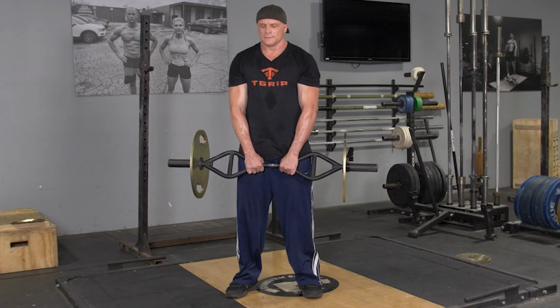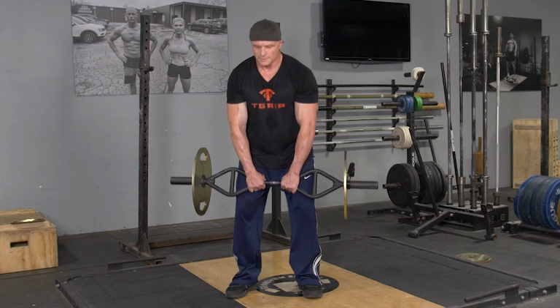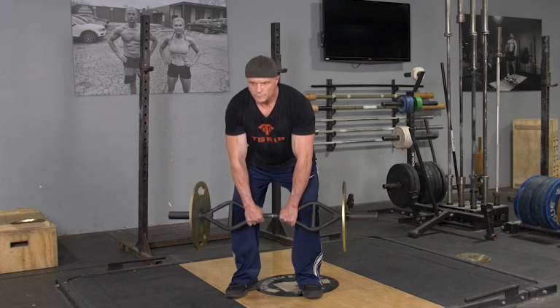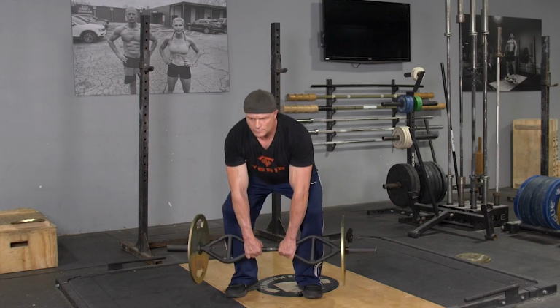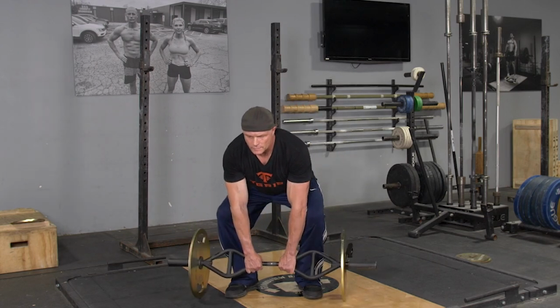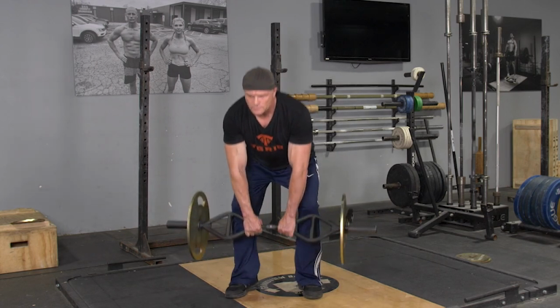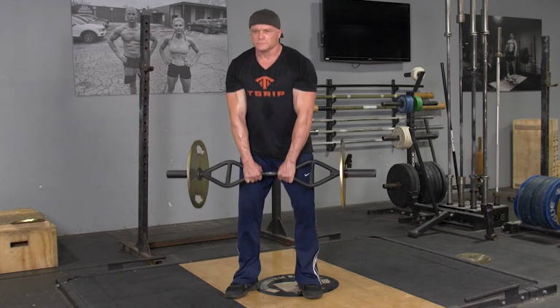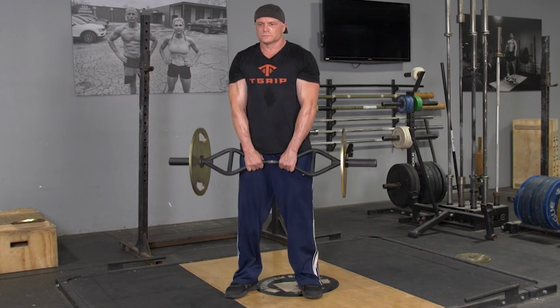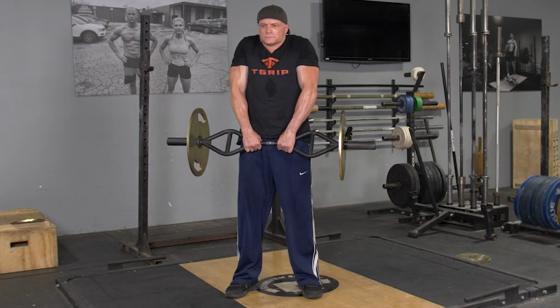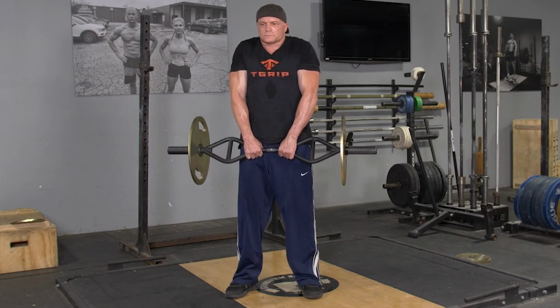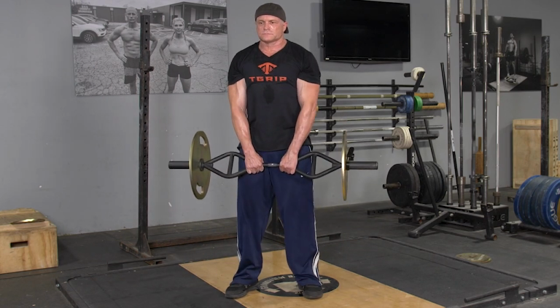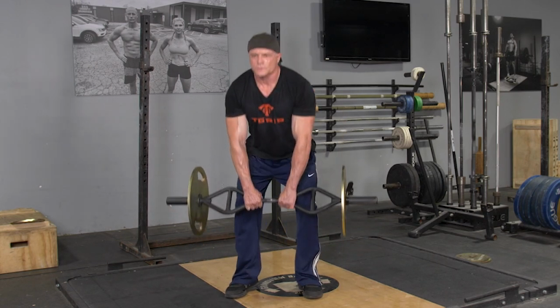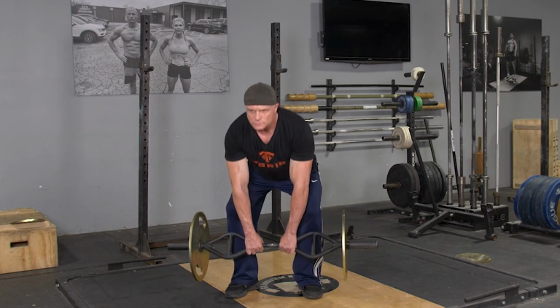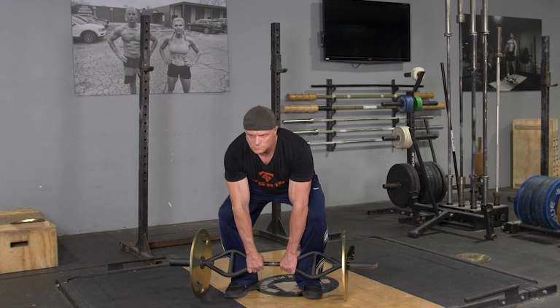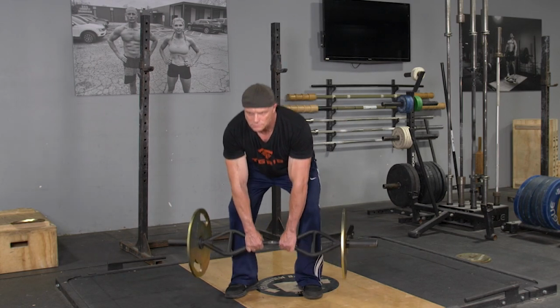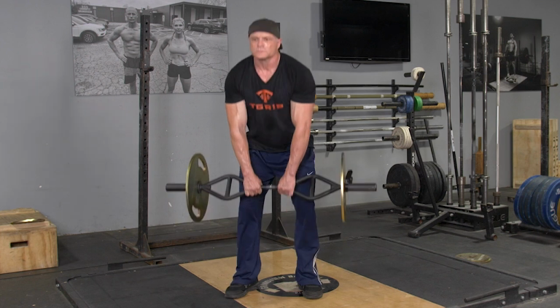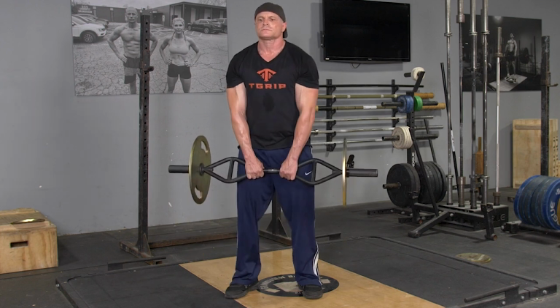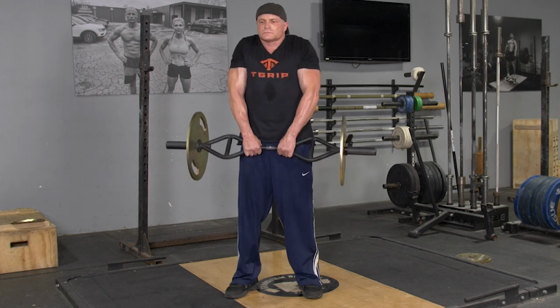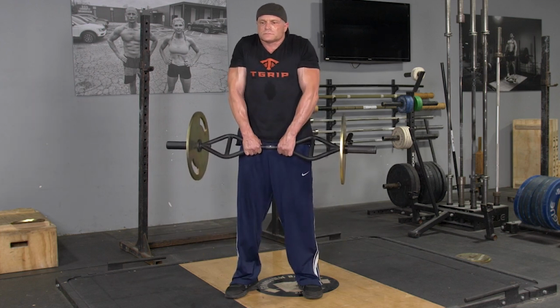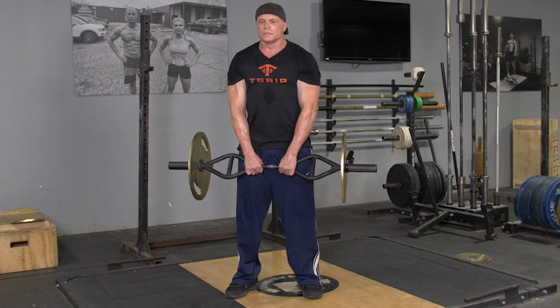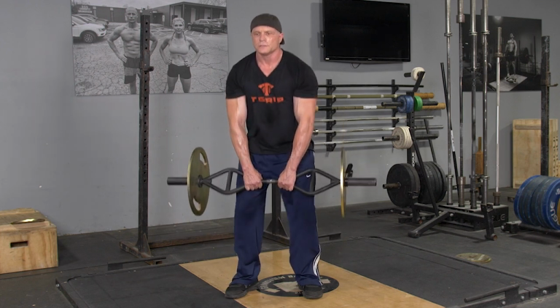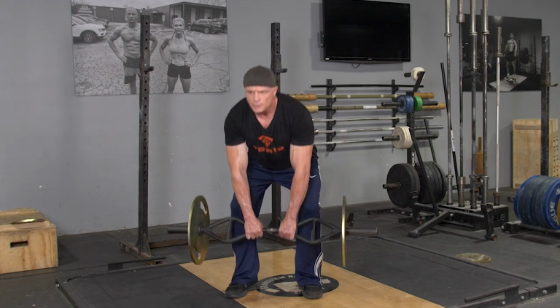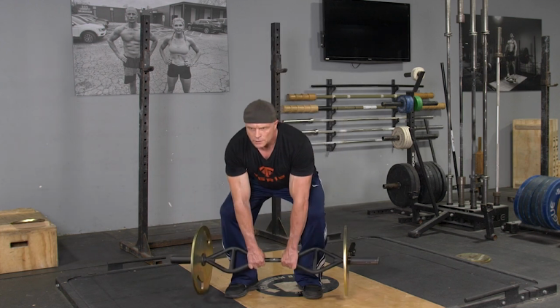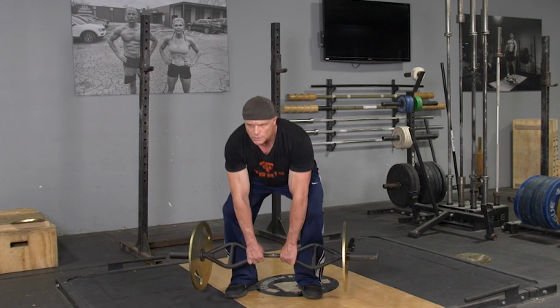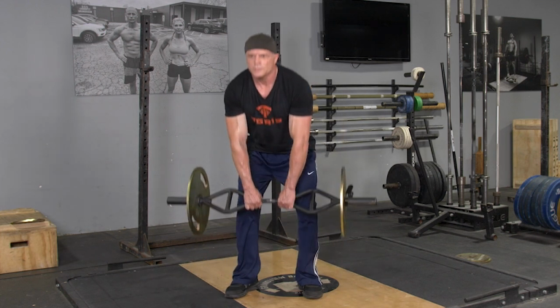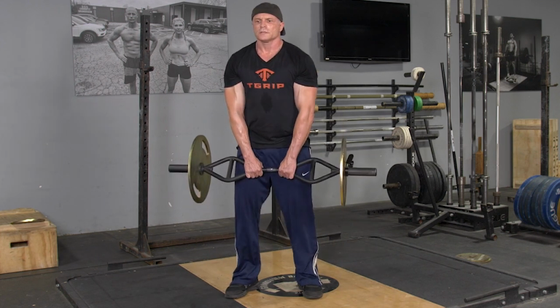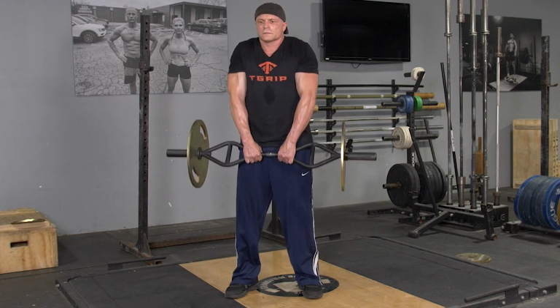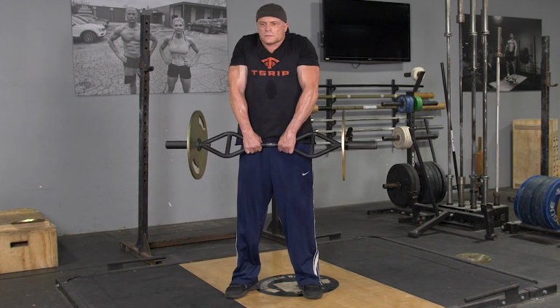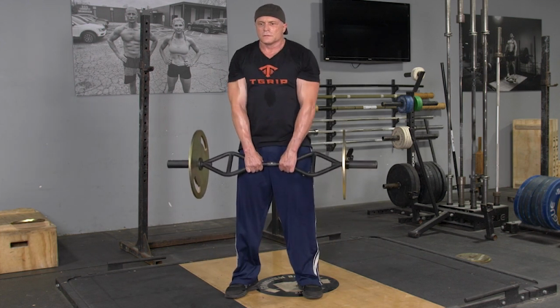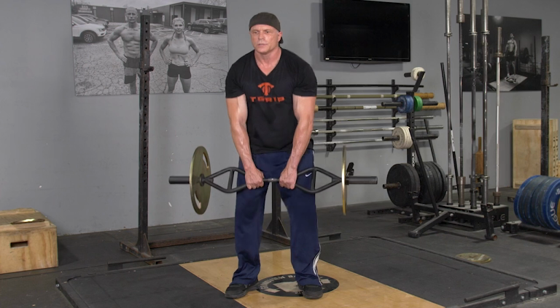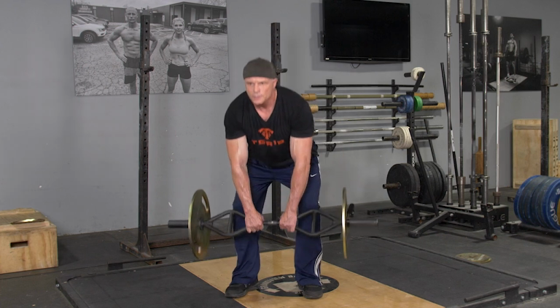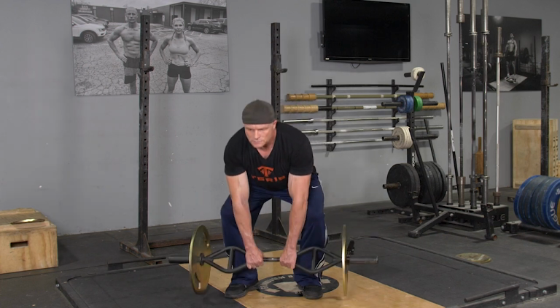To complete the deadlift to shrug exercise, begin standing in an upright position. Feet hip width apart, arms extended down in front of you, grasping your T-grip bar with a center grip.